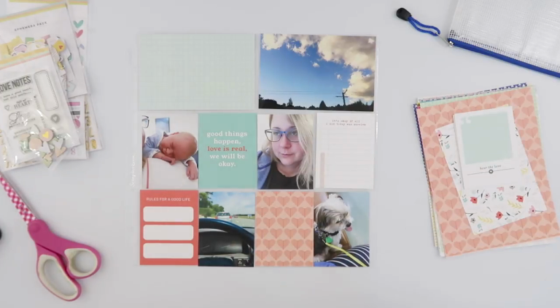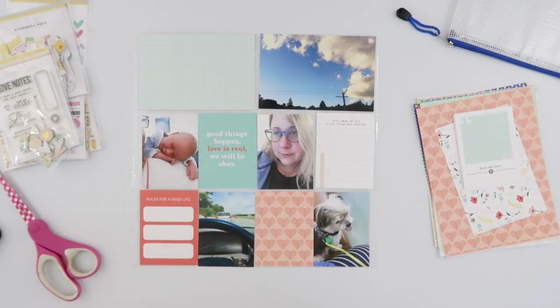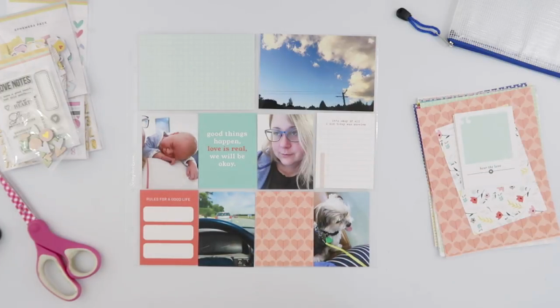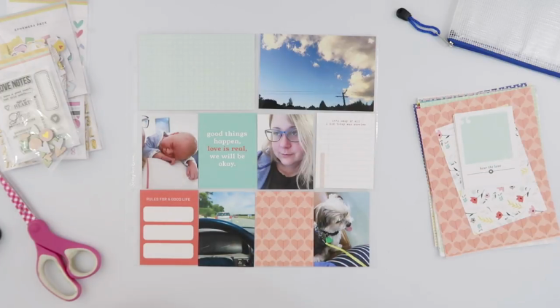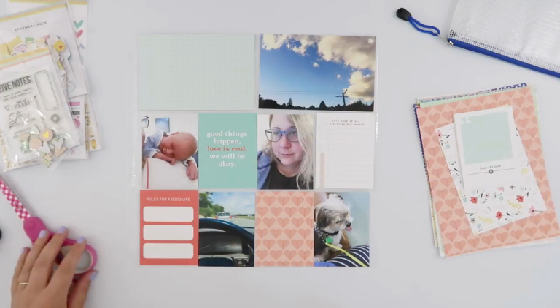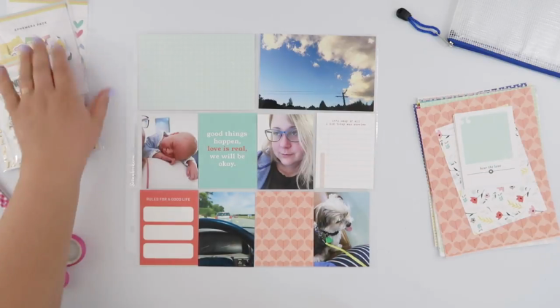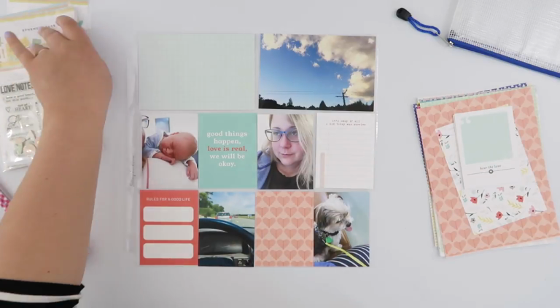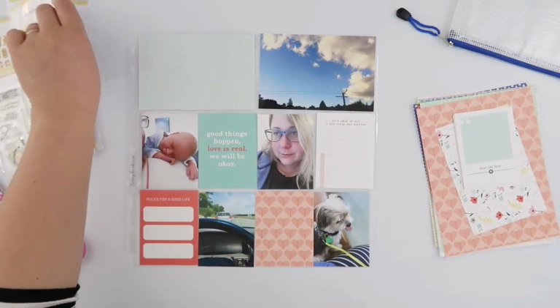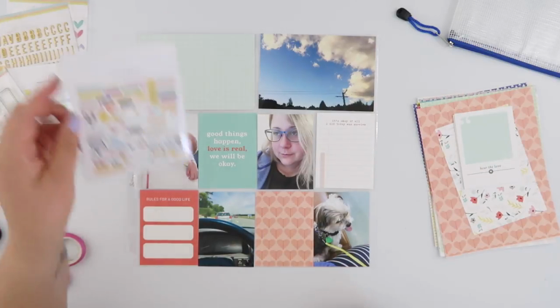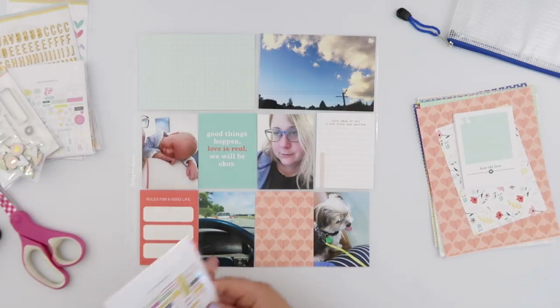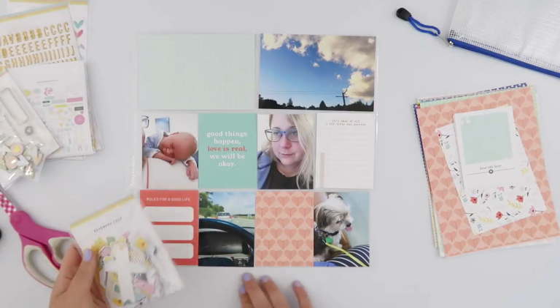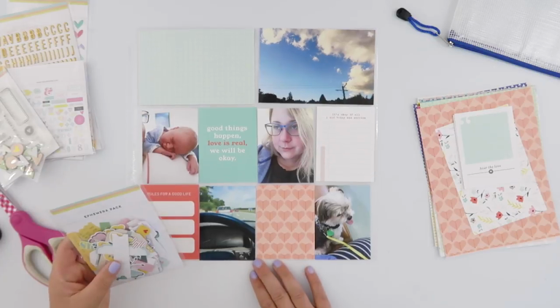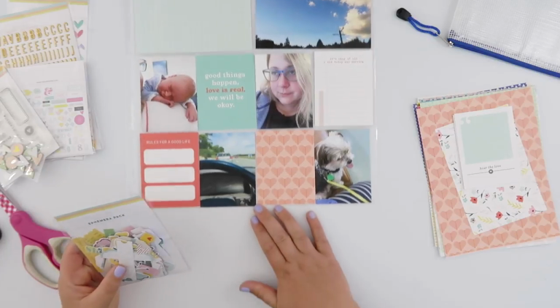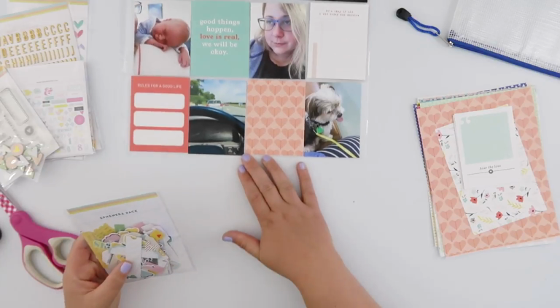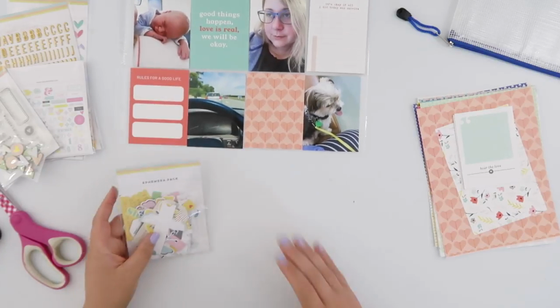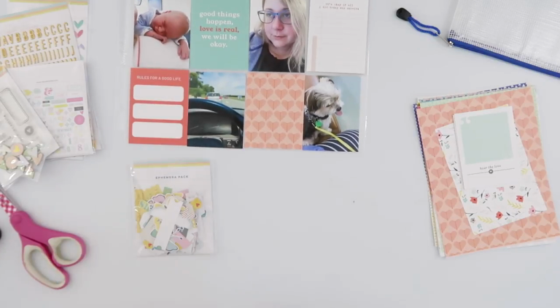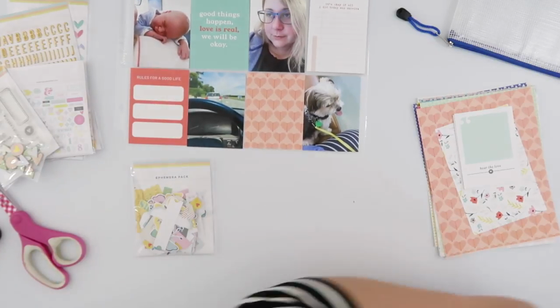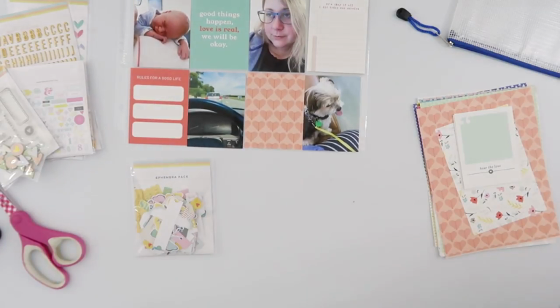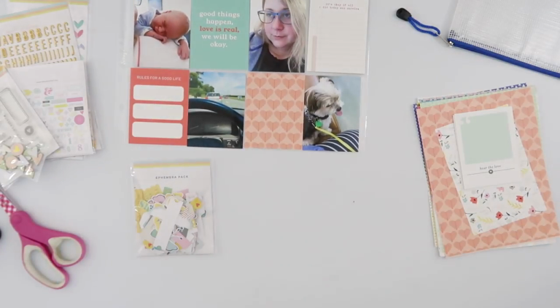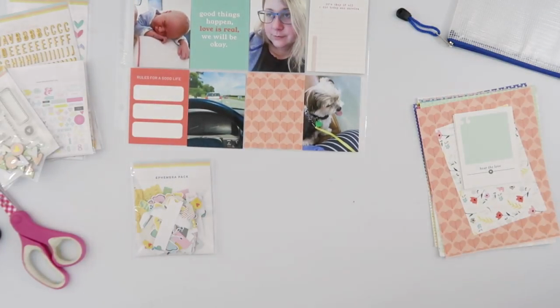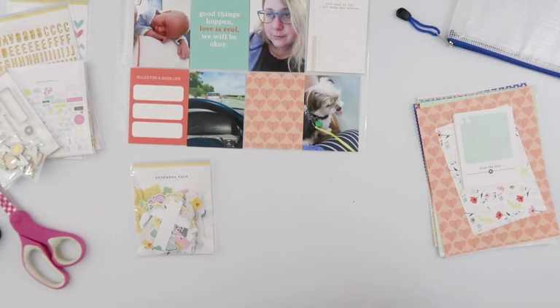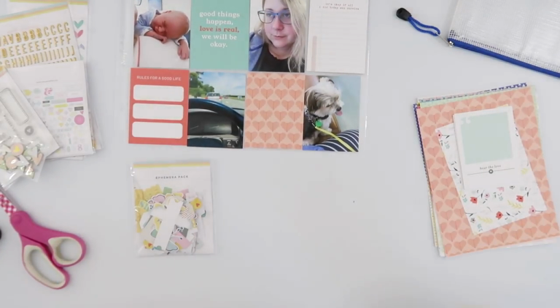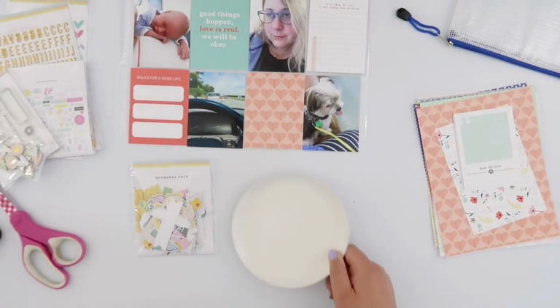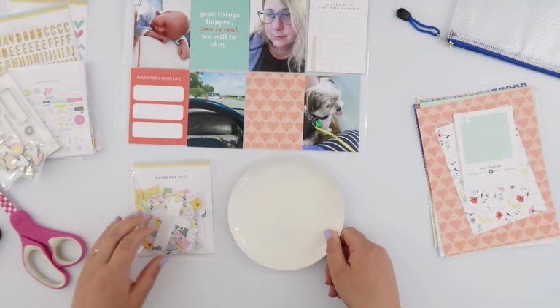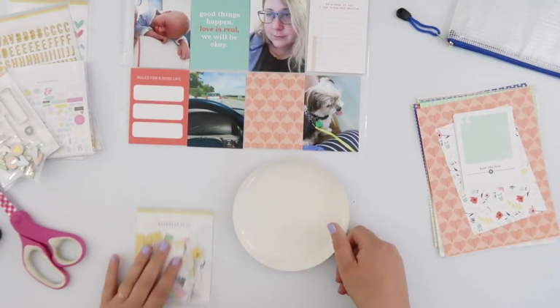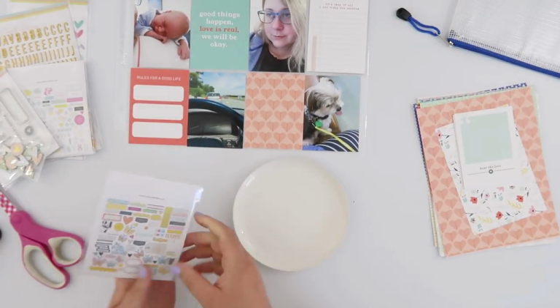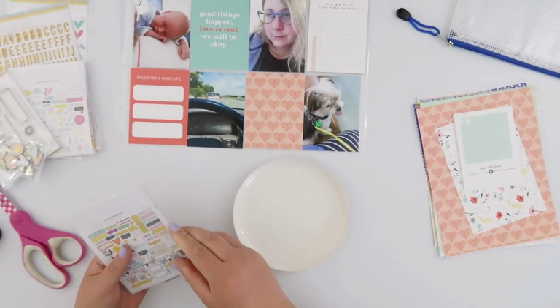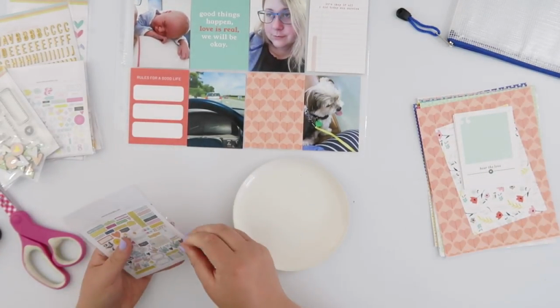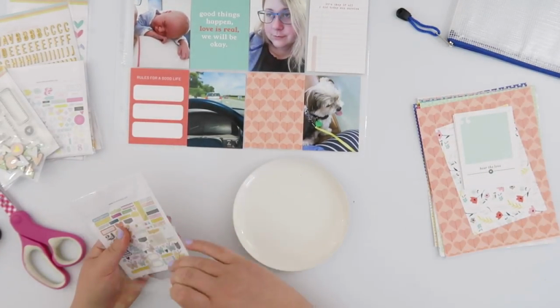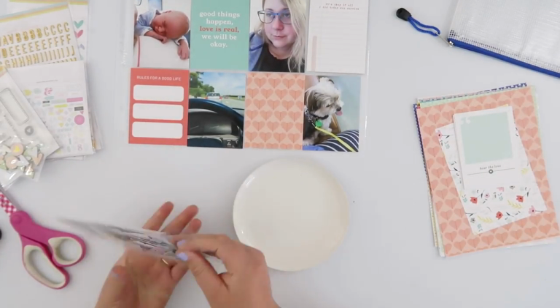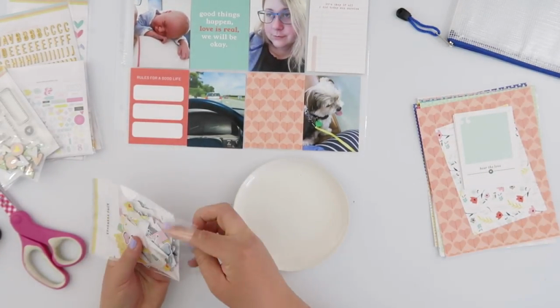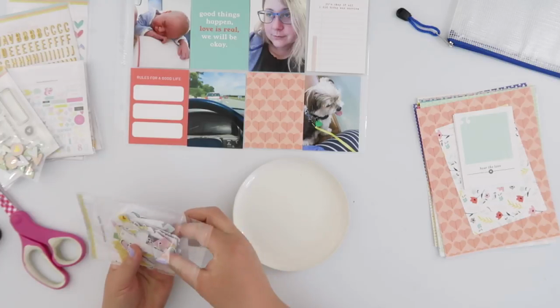So I just picked out four of the little 3x4 photos and the one 4x6, and then I grabbed out some of the cards.